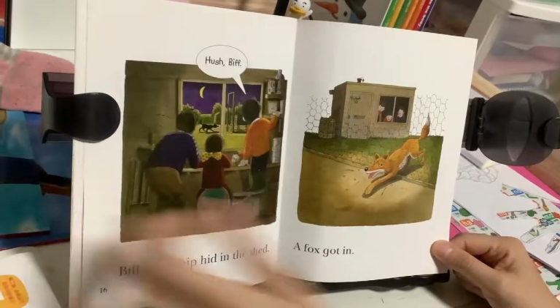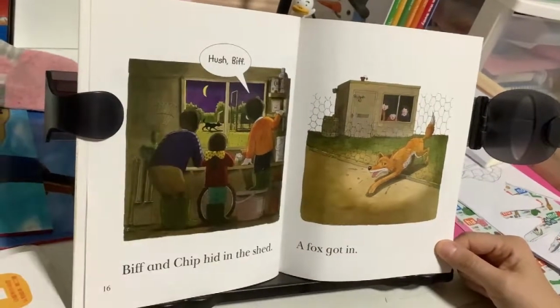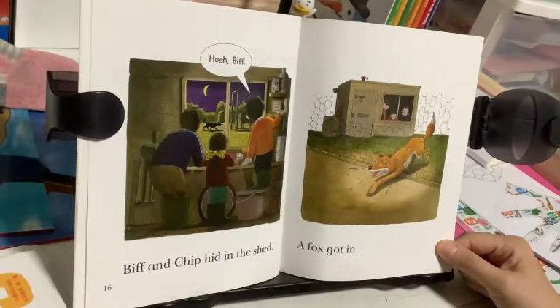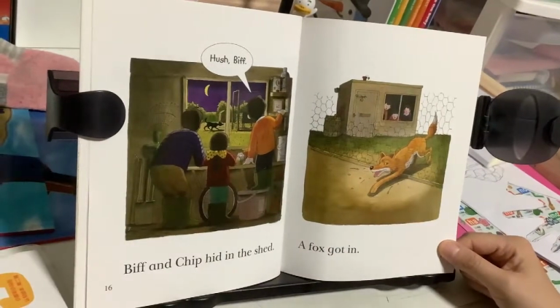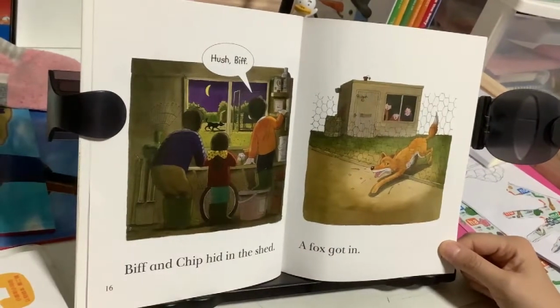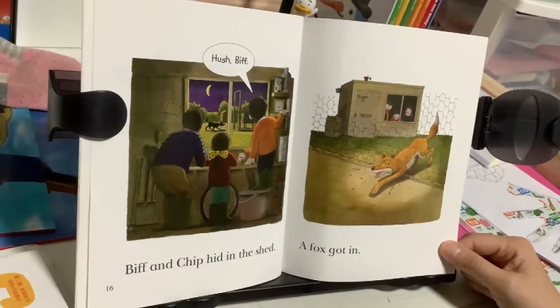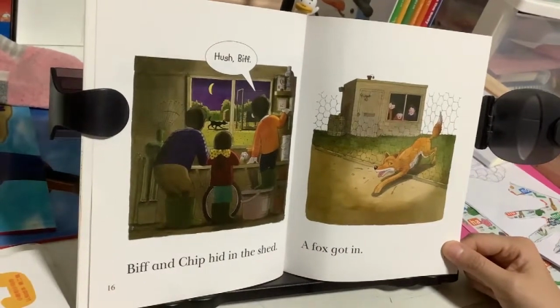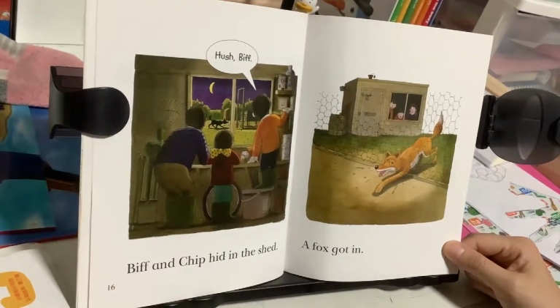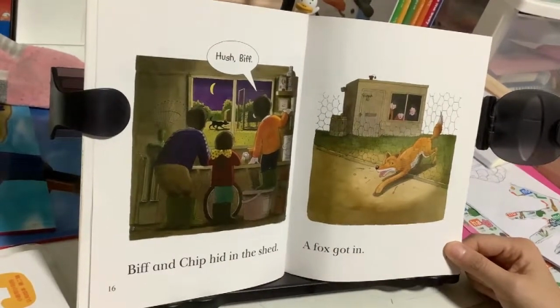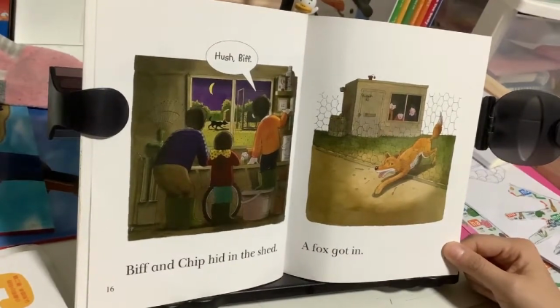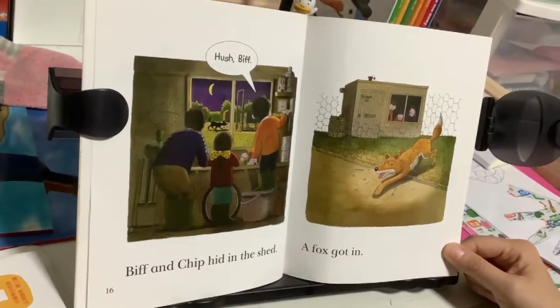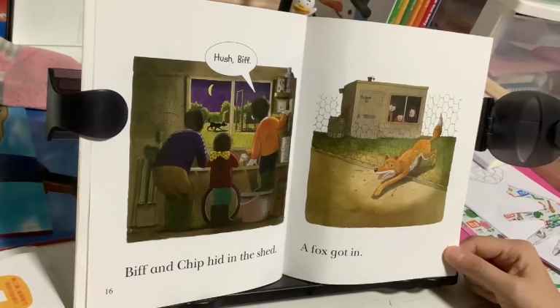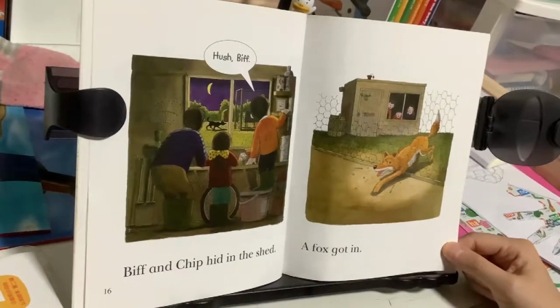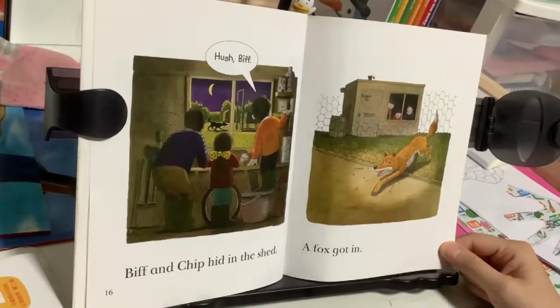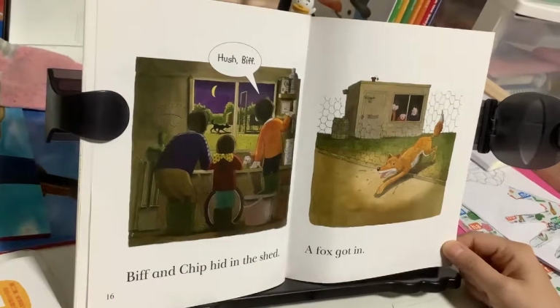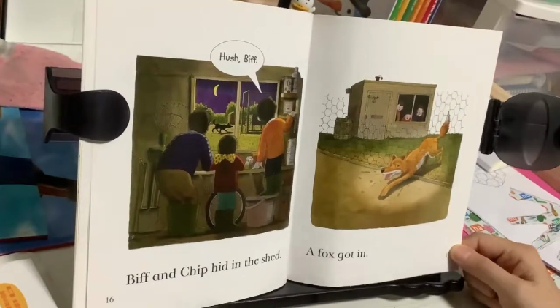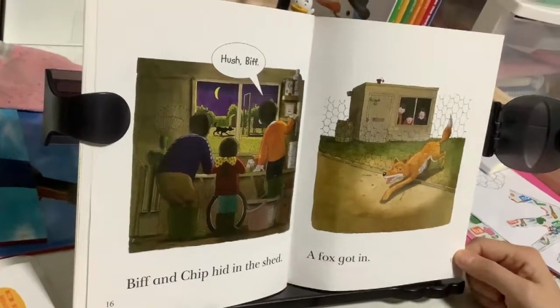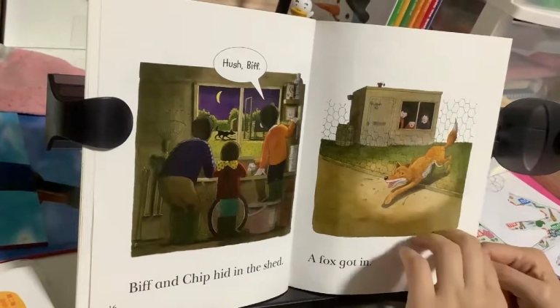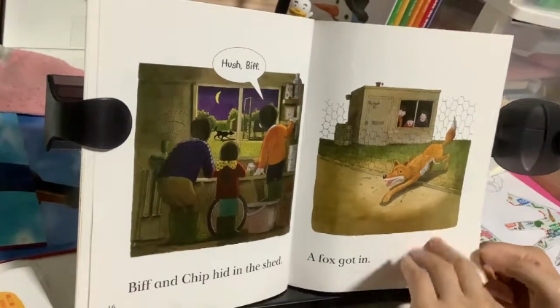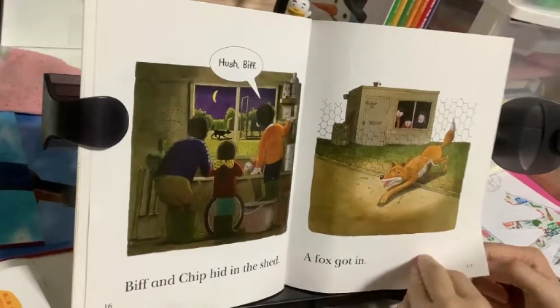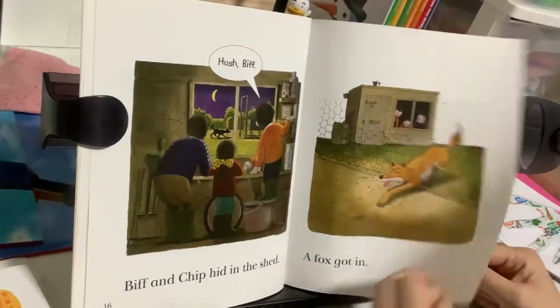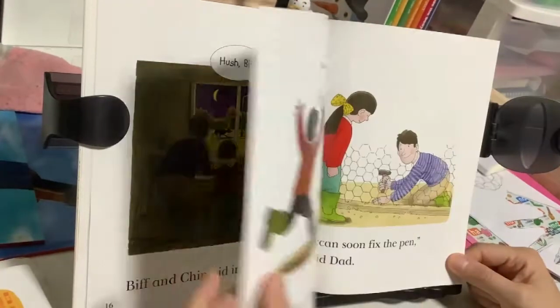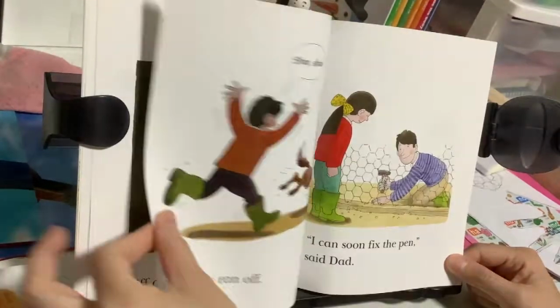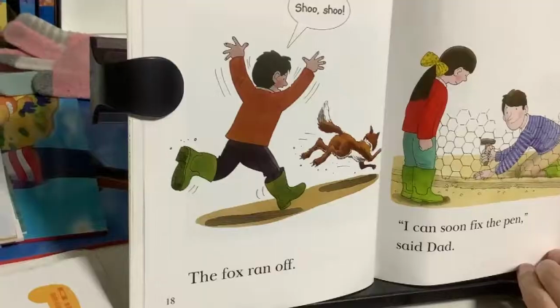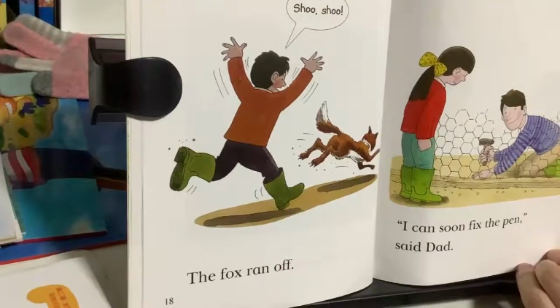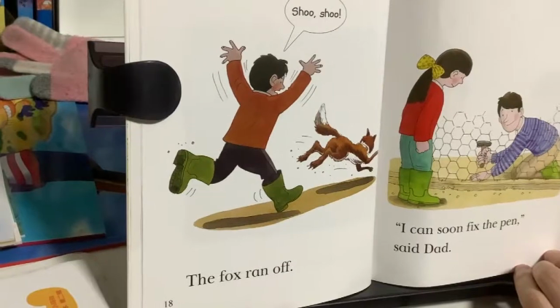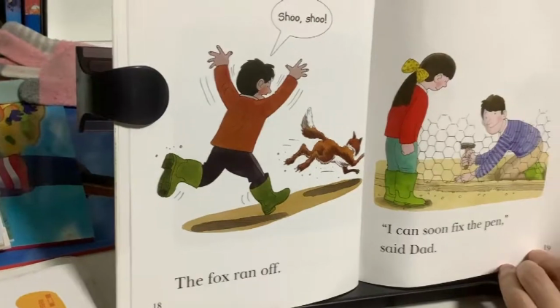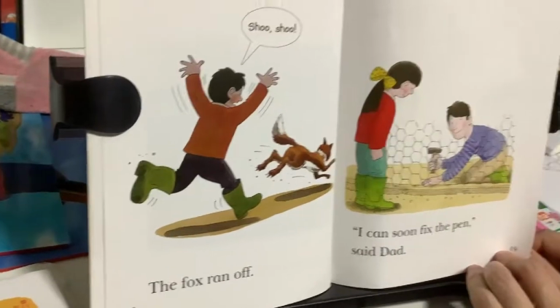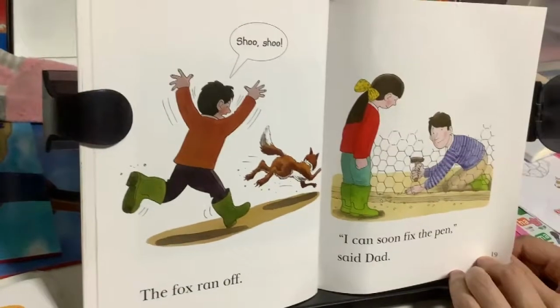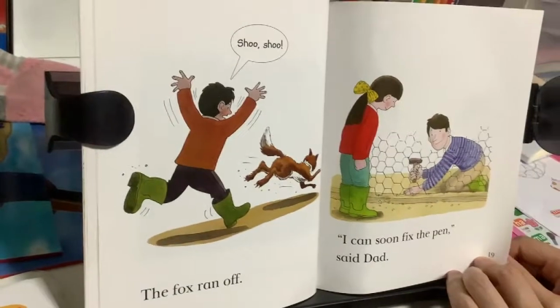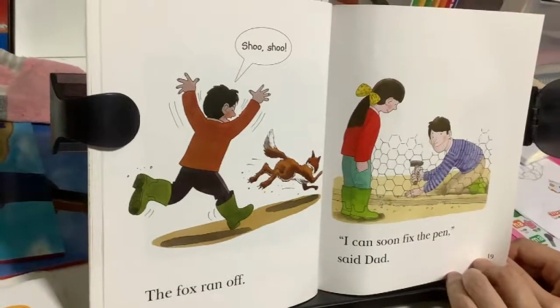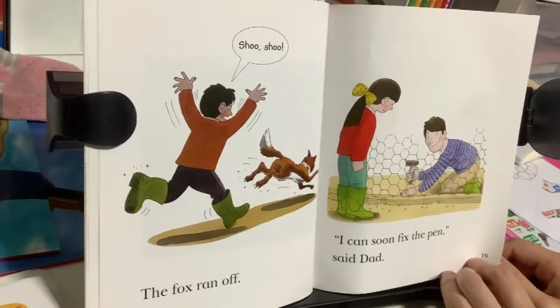Biff and Chip hid in the shed. Hush, Biff. A fox got in. The fox ran off. Shoo, shoo, shoo.